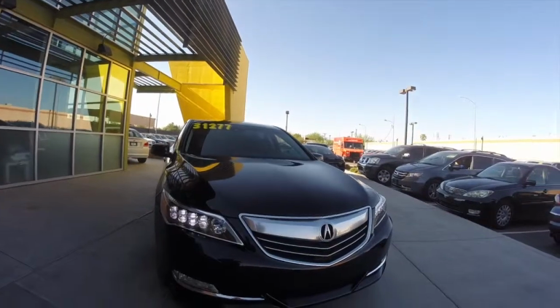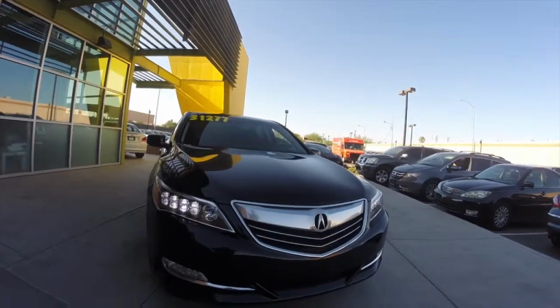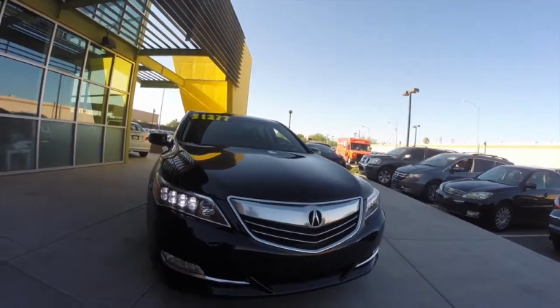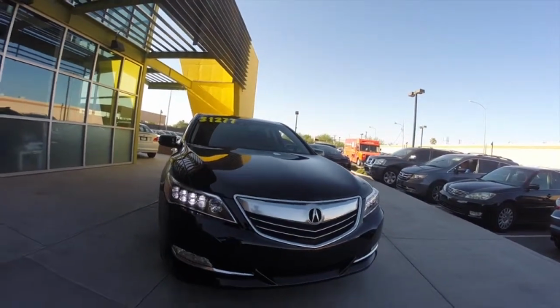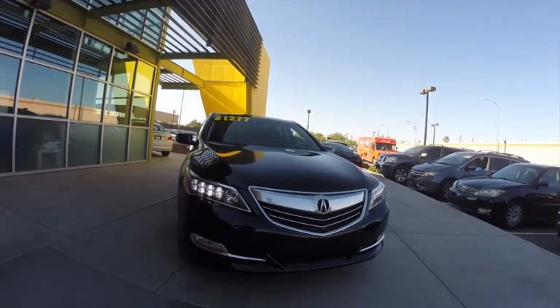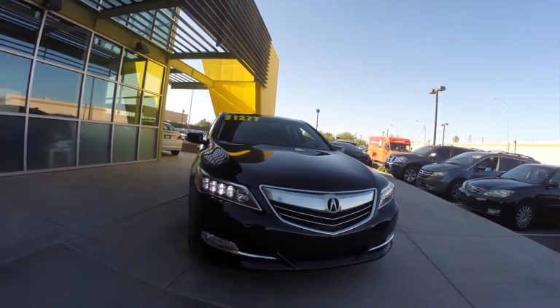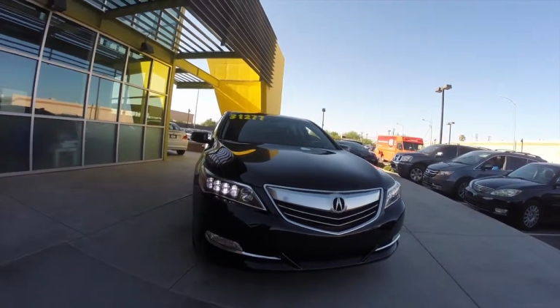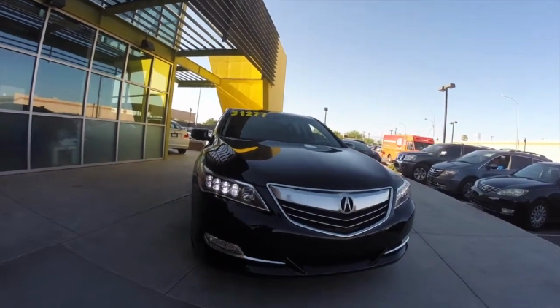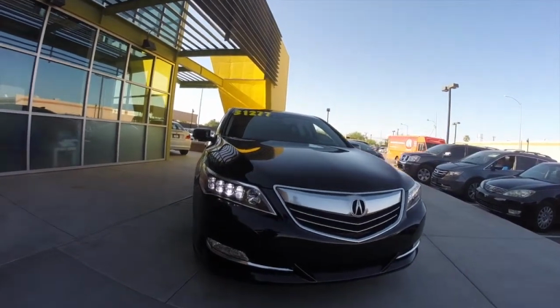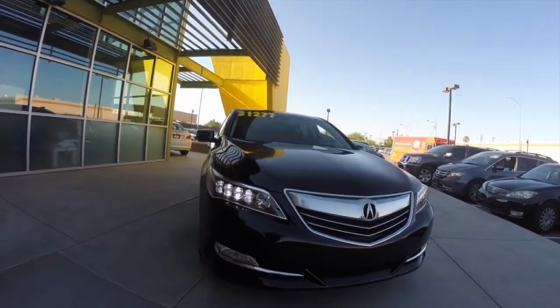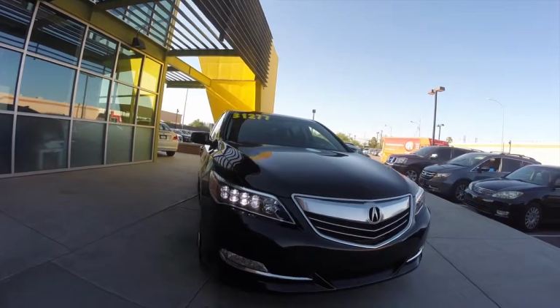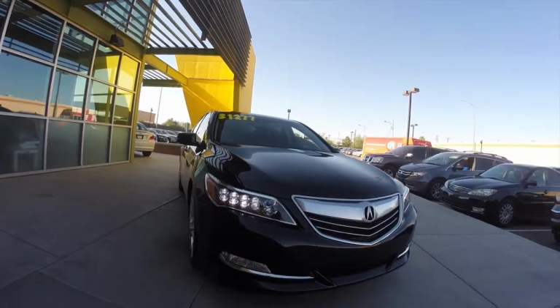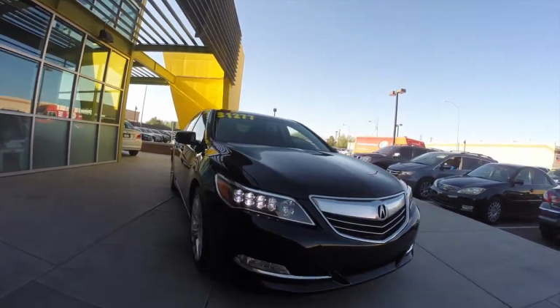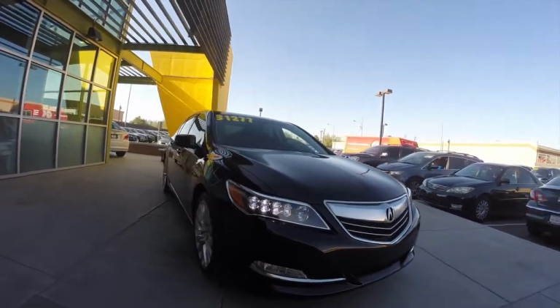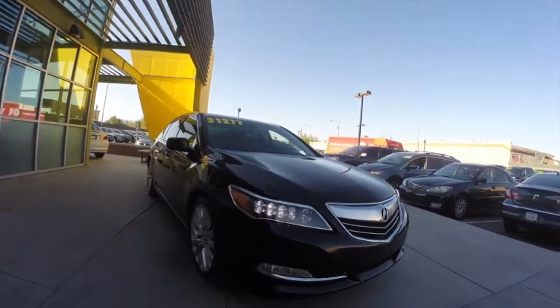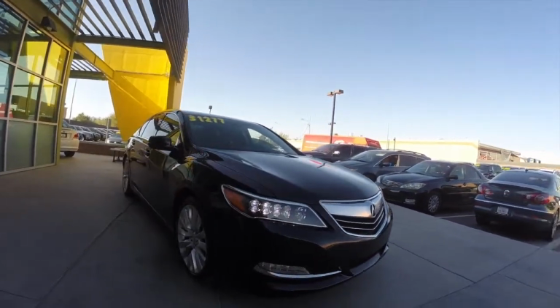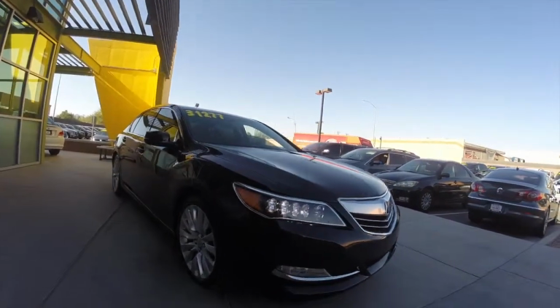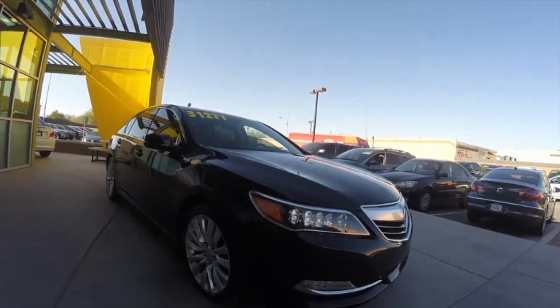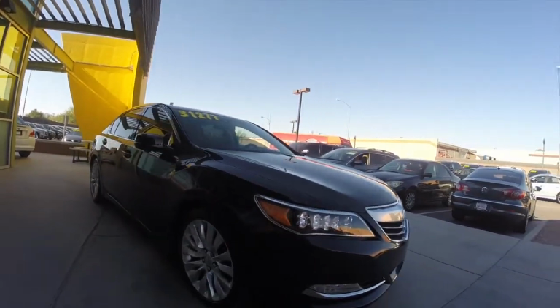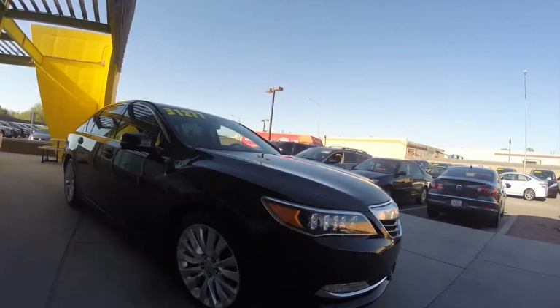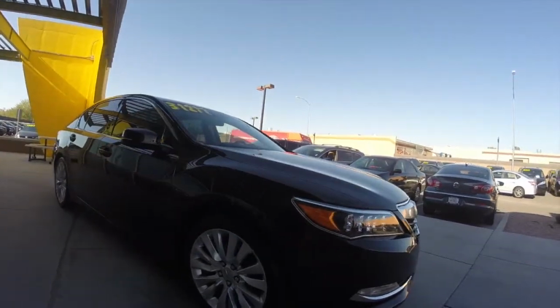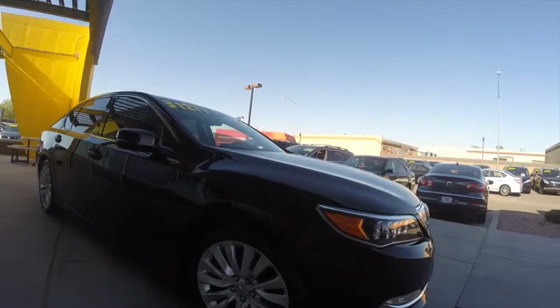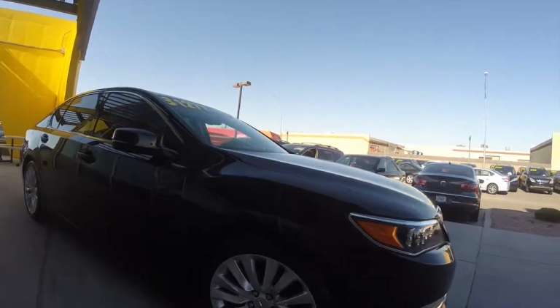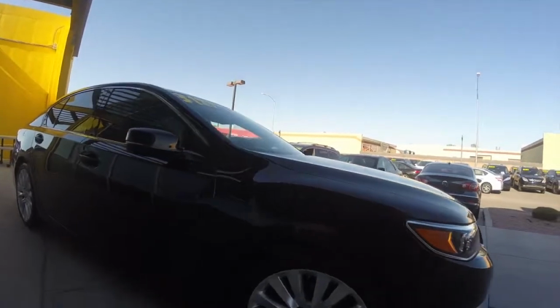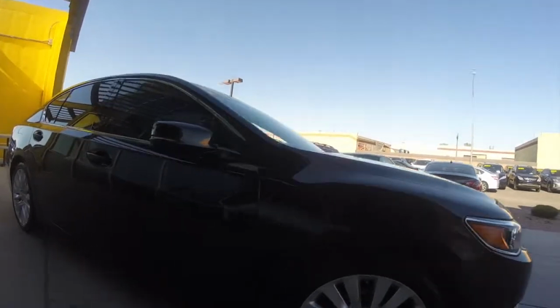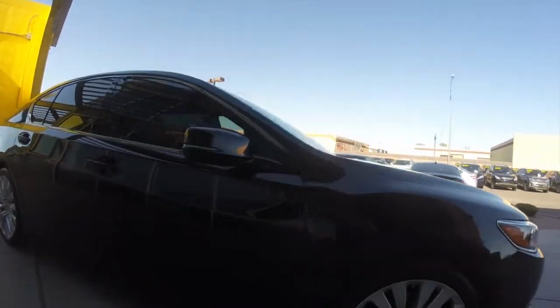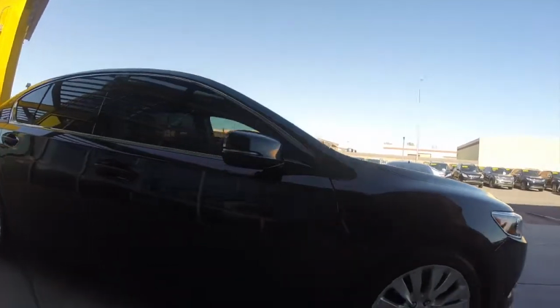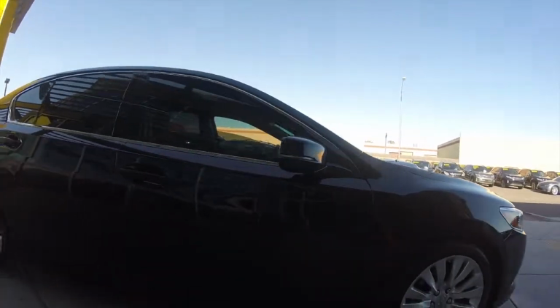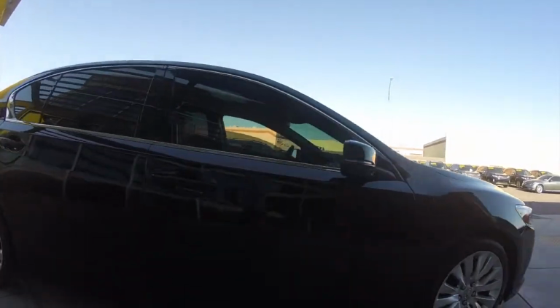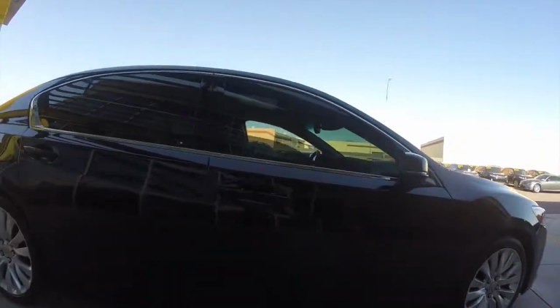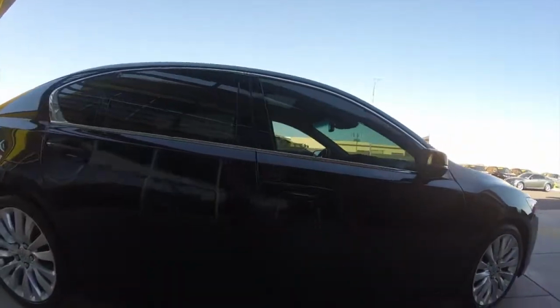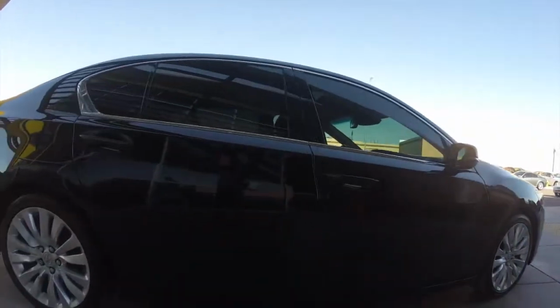We're looking at a 2014 Acura RLX. It's got a 3.5-liter six-cylinder engine that makes 310 horsepower, a six-speed automatic transmission, and gets 31 miles per gallon.